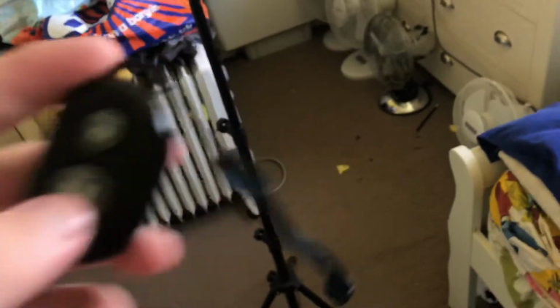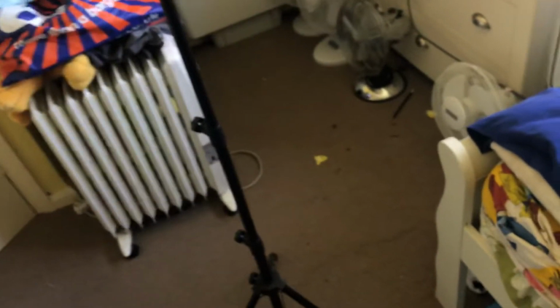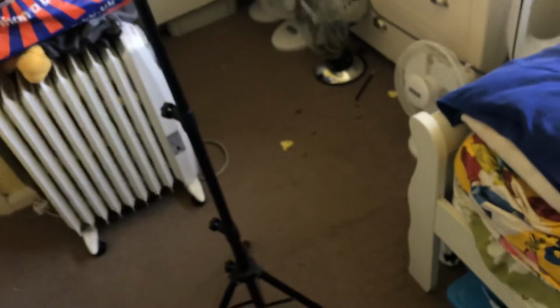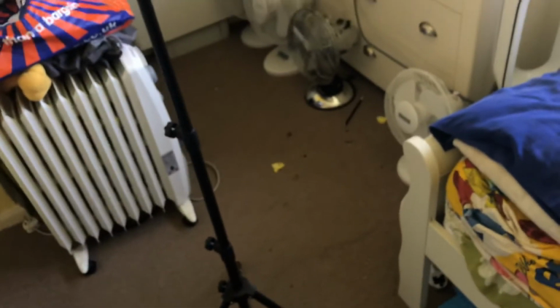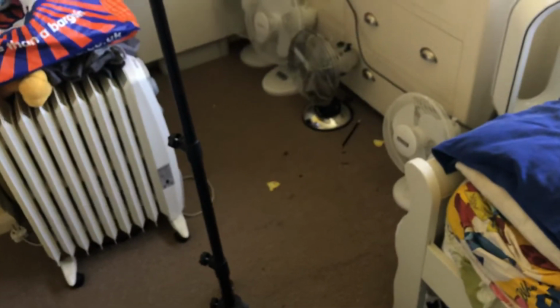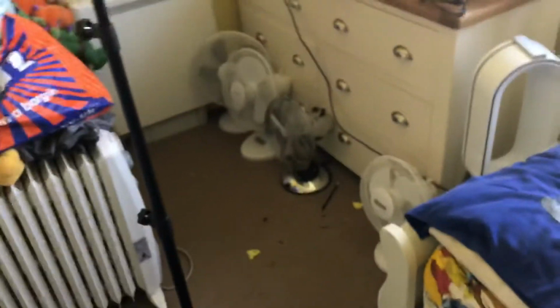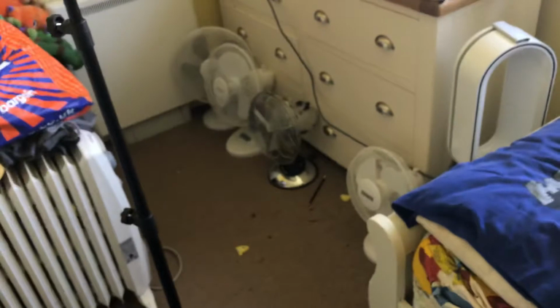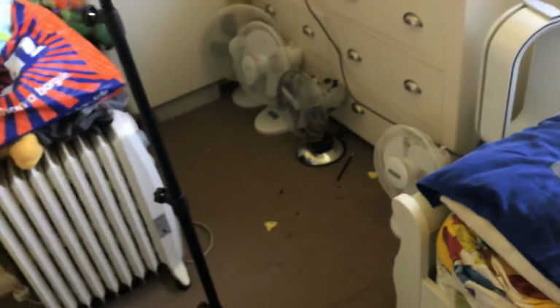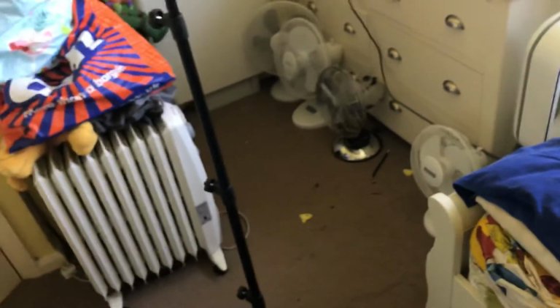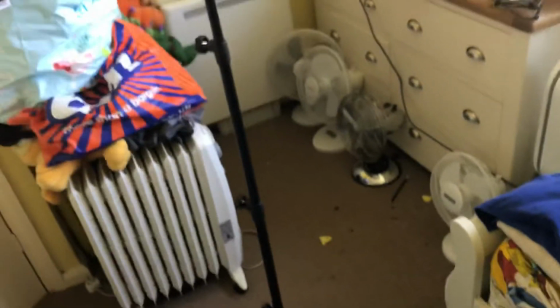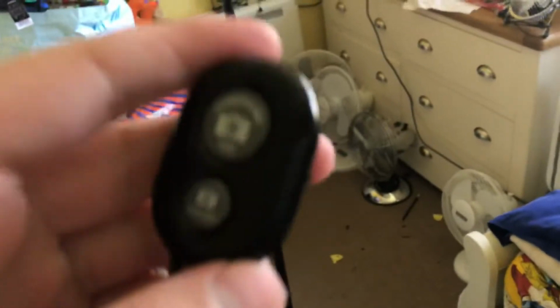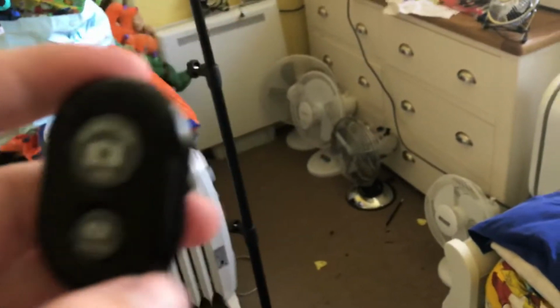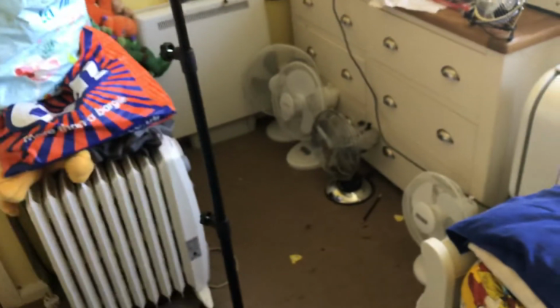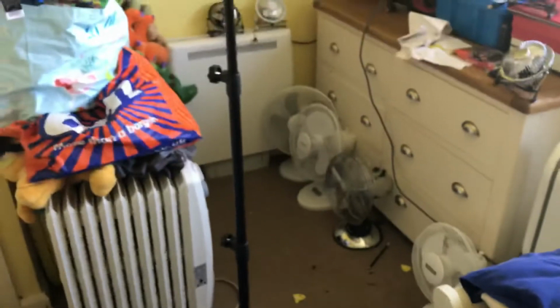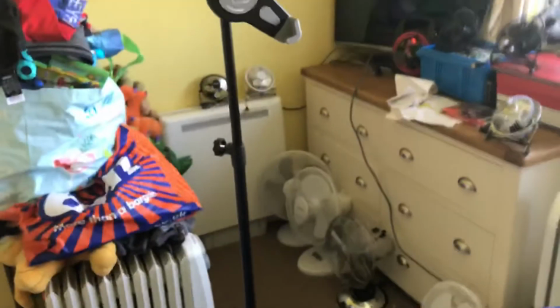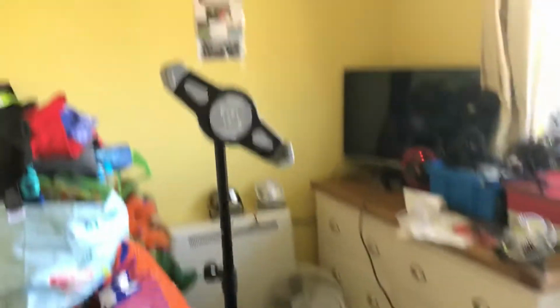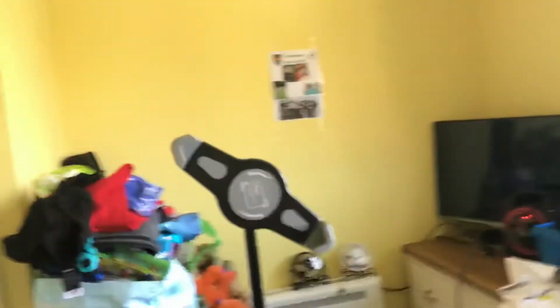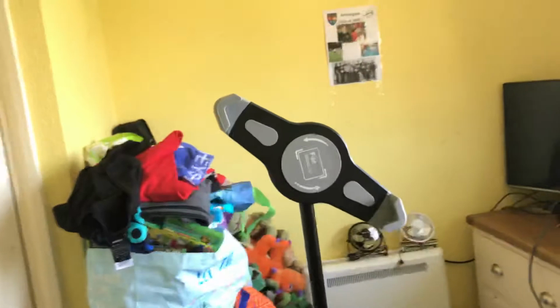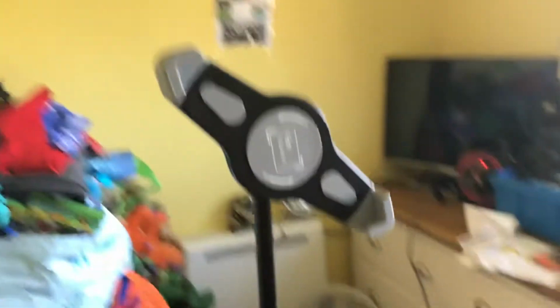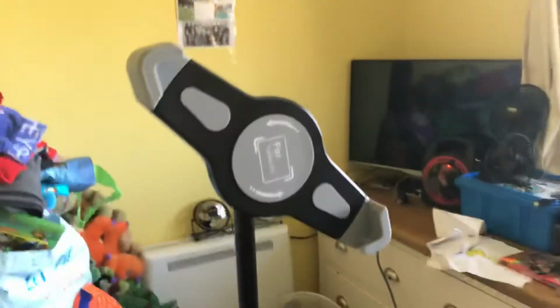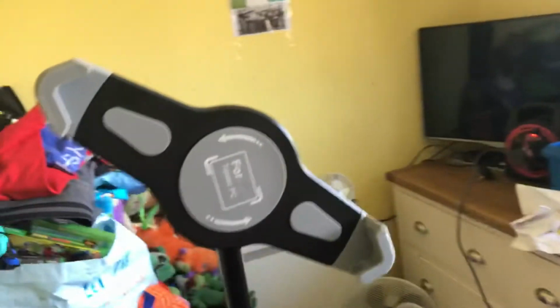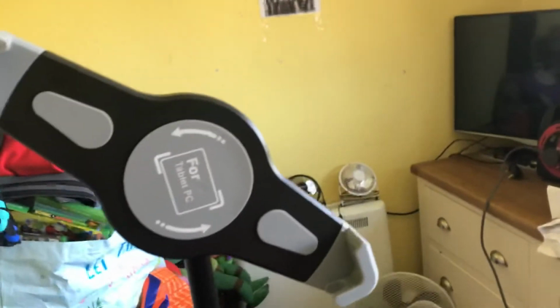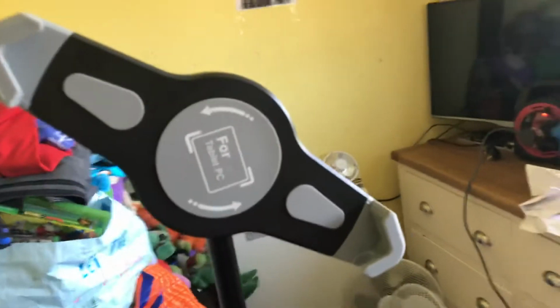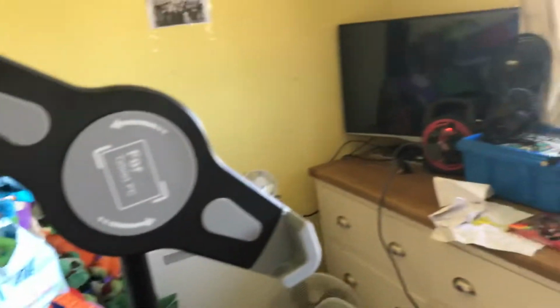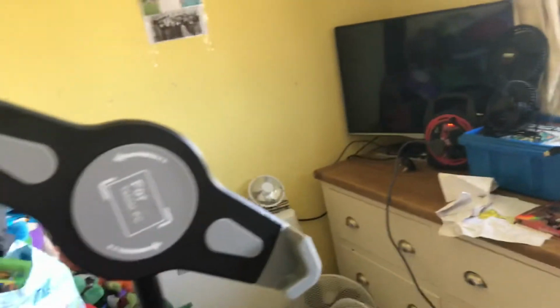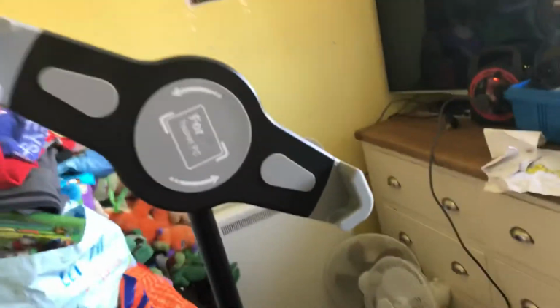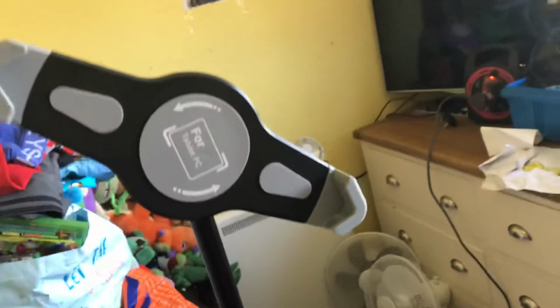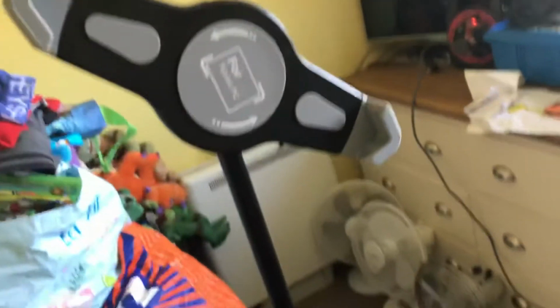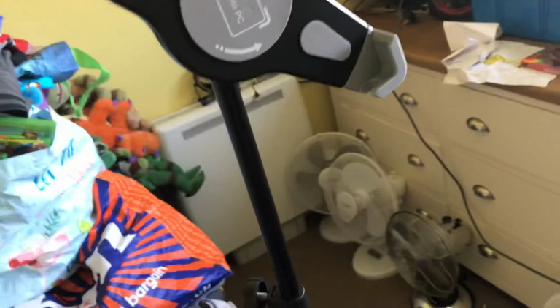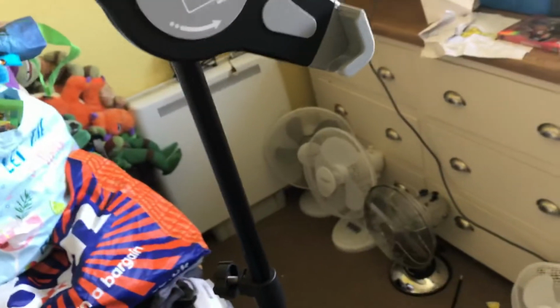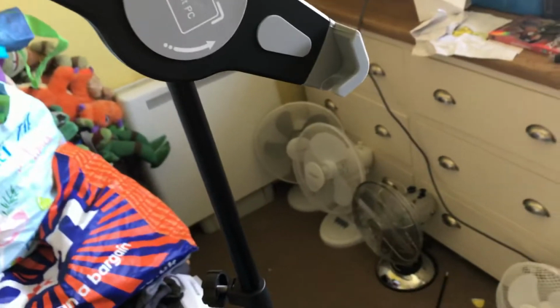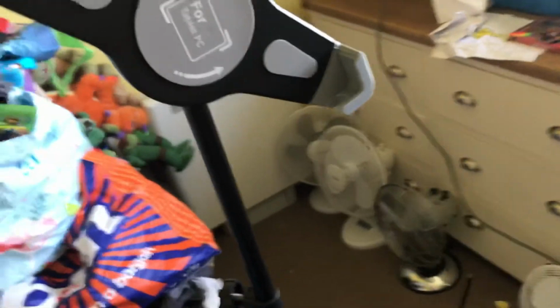I believe you point it at the iPad. So I'm pointing it at the iPad now — obviously you can't see it. But it will play your video and stop. It might have to be connected to Bluetooth. I'm not sure how to do that yet, but I'm going to read the instruction manual. Let's see if it will tell me.